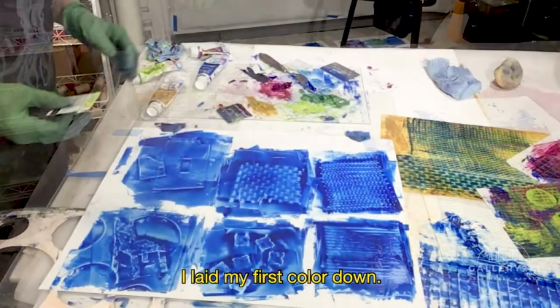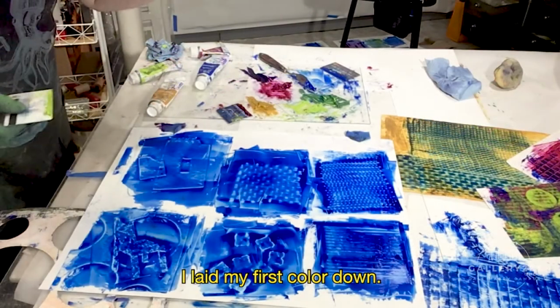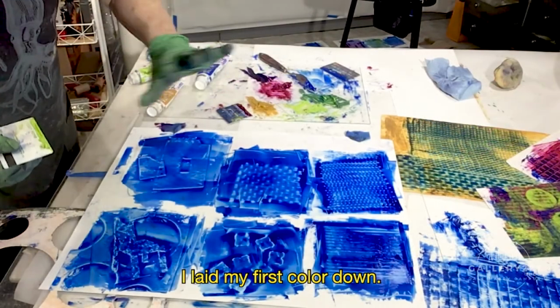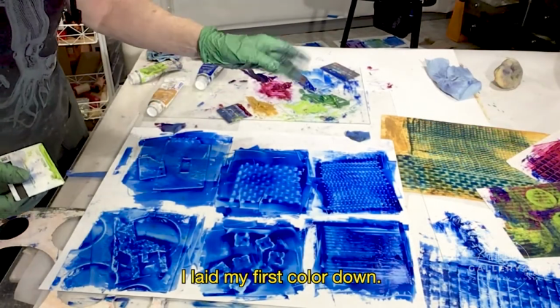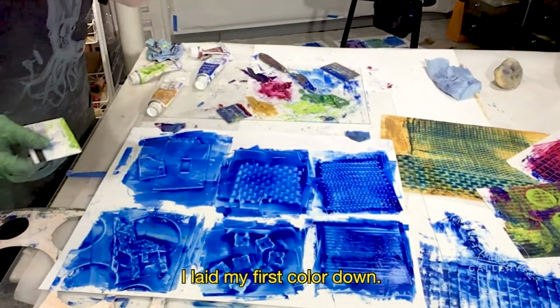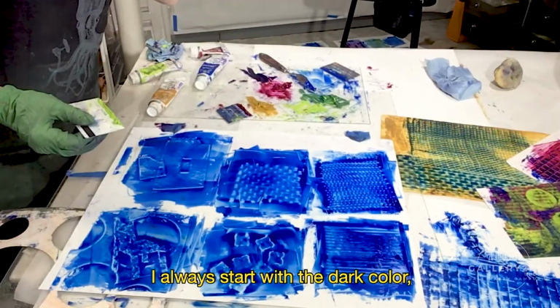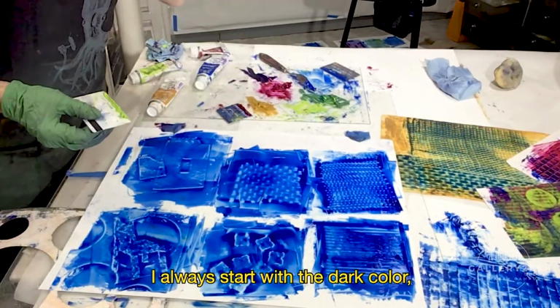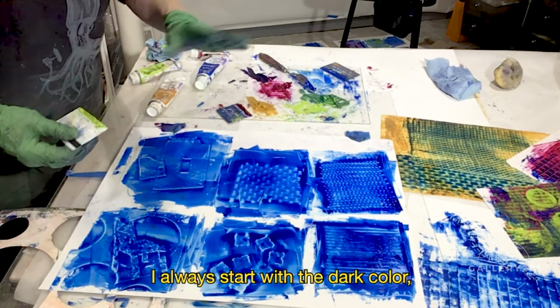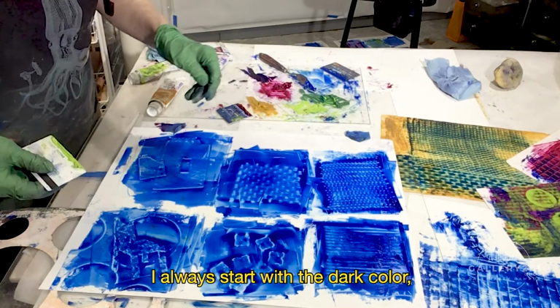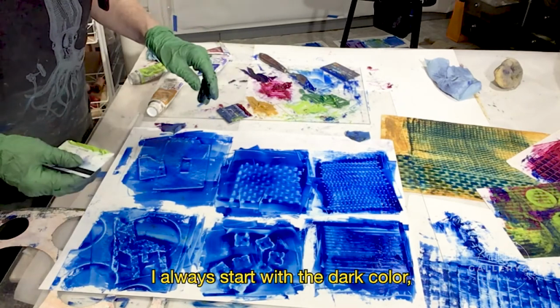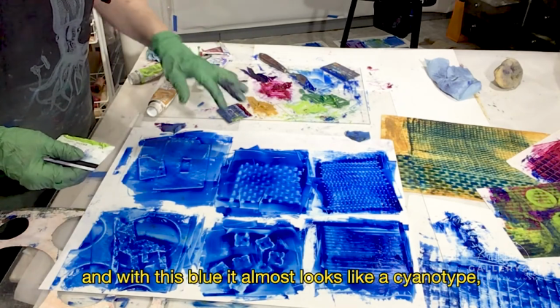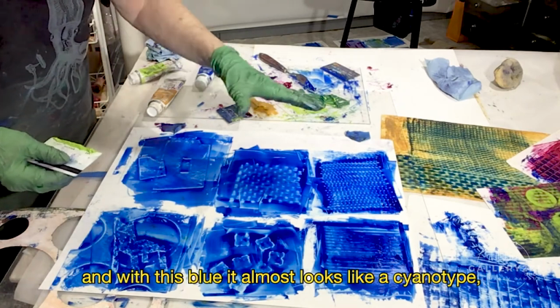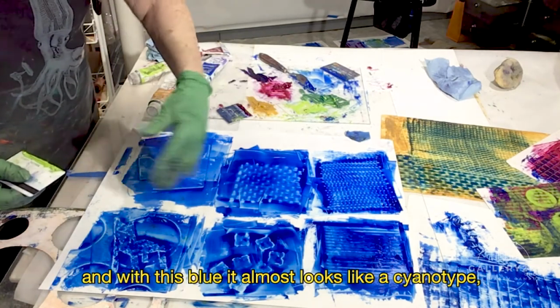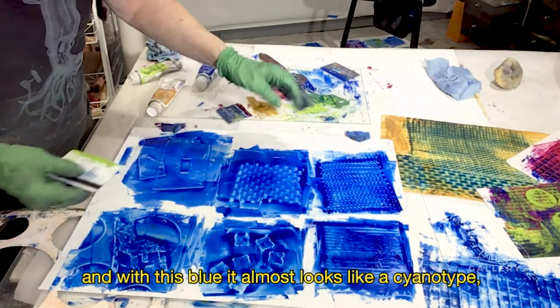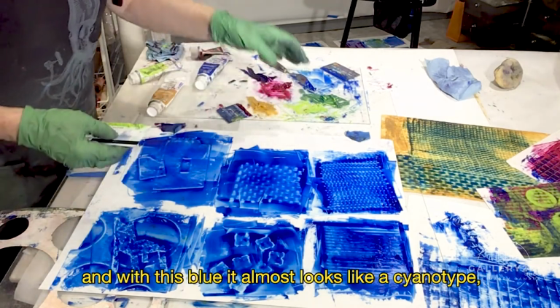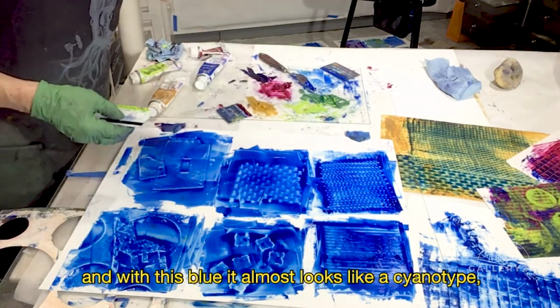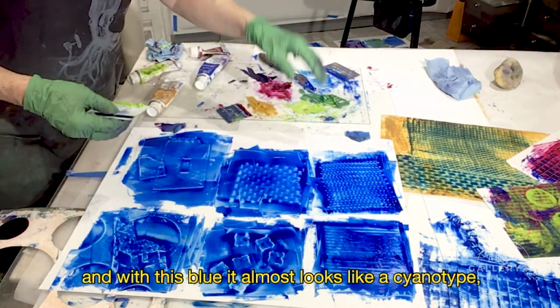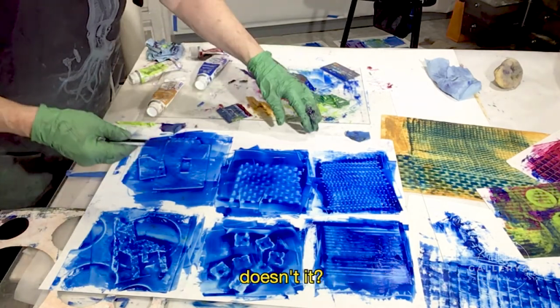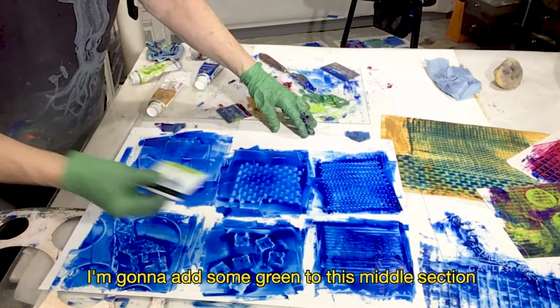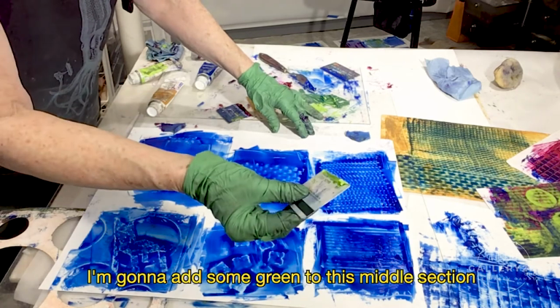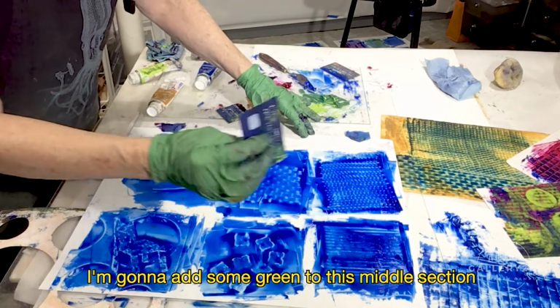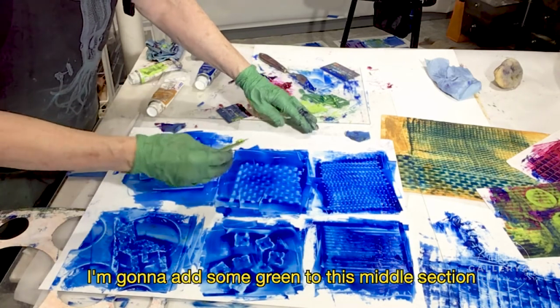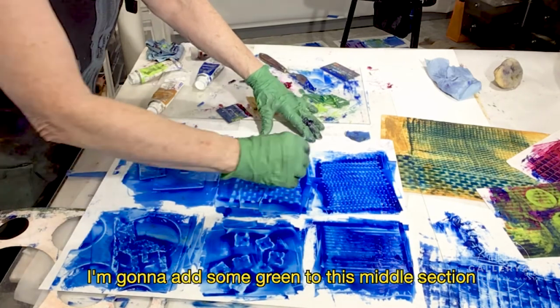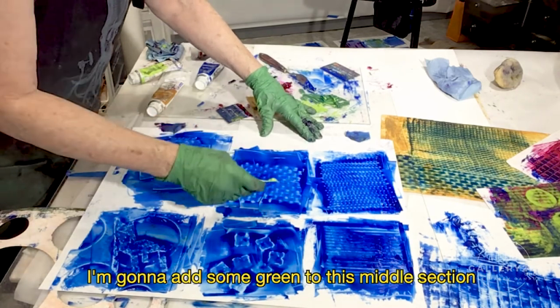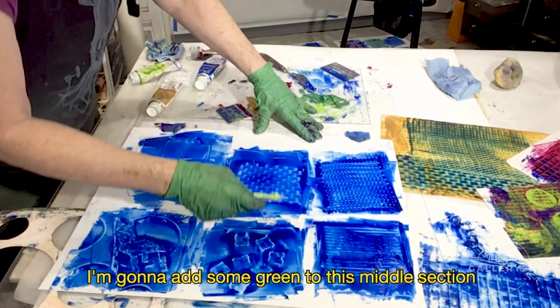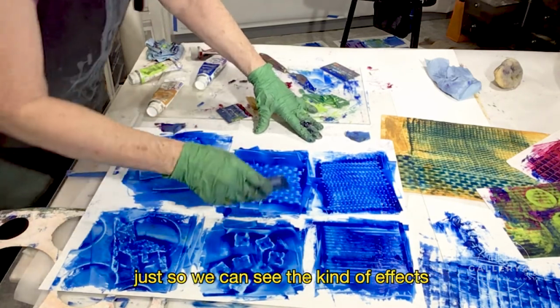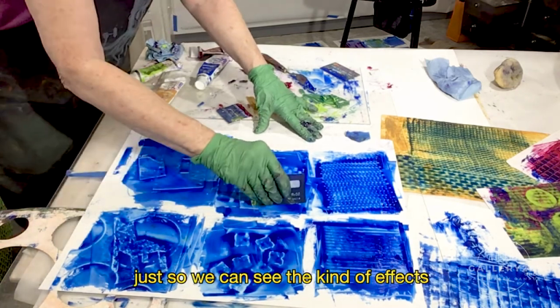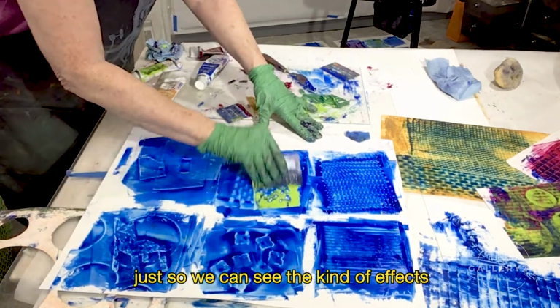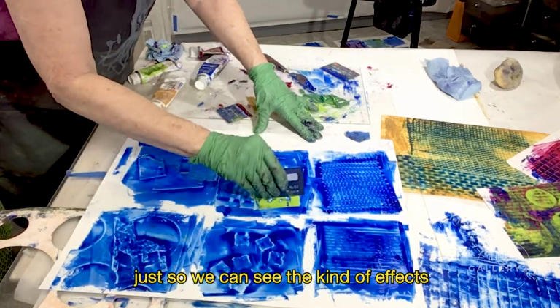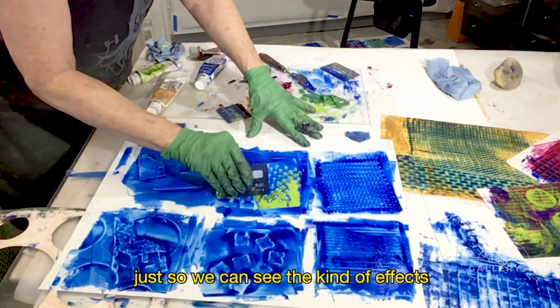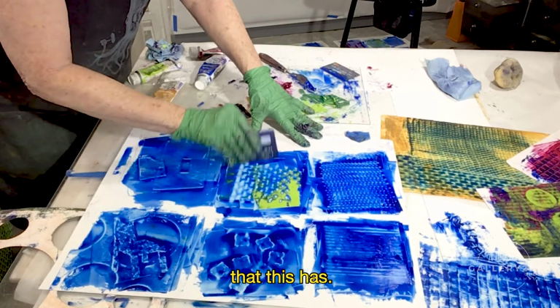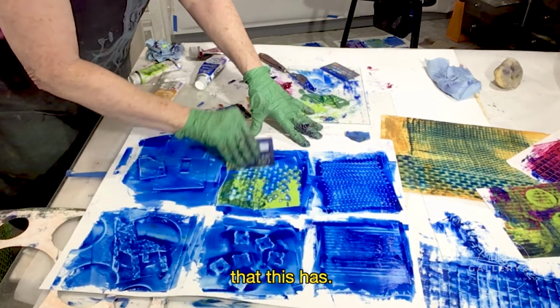I've laid my first color down. I always start with a dark color, and with this blue, it almost looks like a cyanotype, doesn't it? I'm going to add some green to this middle section, just so we can see the kind of effects that this has.